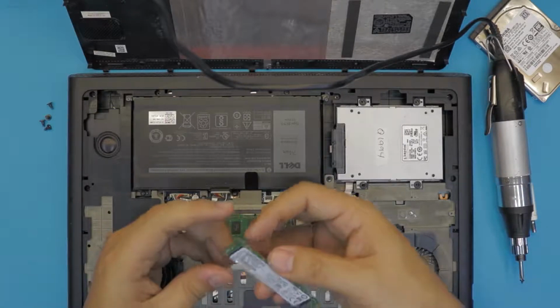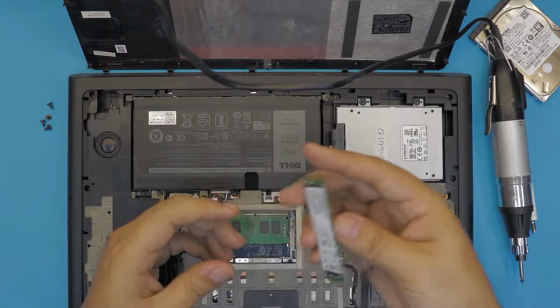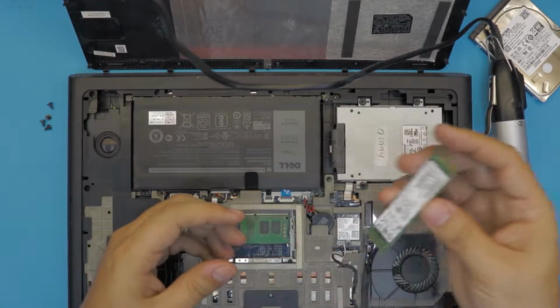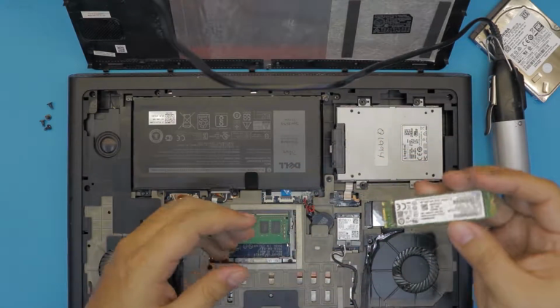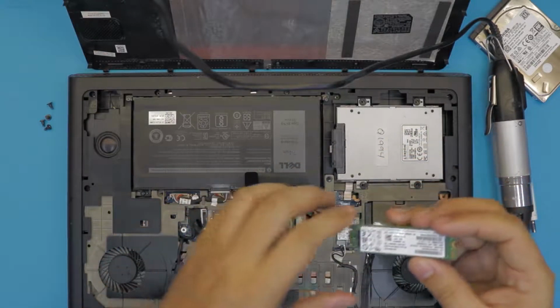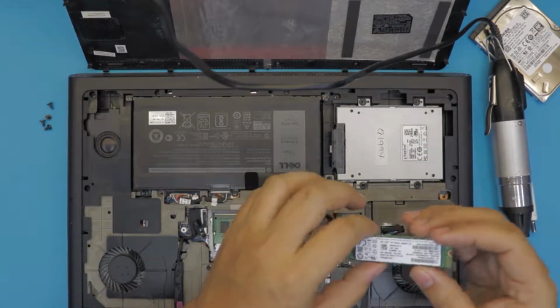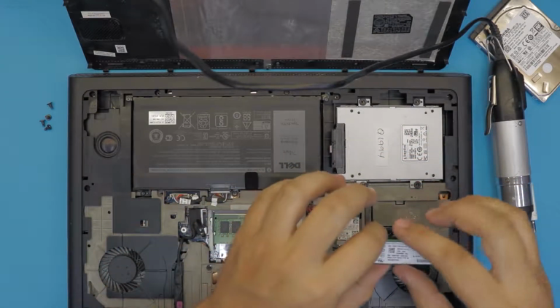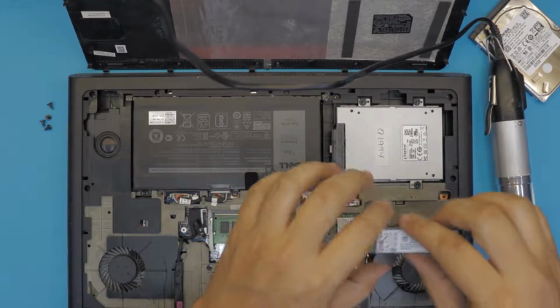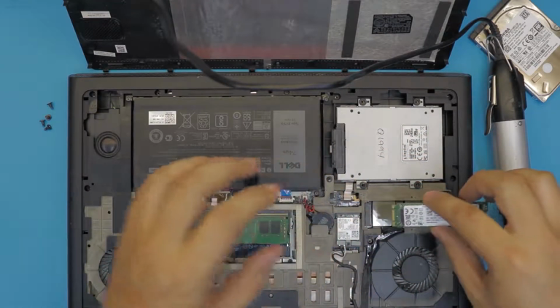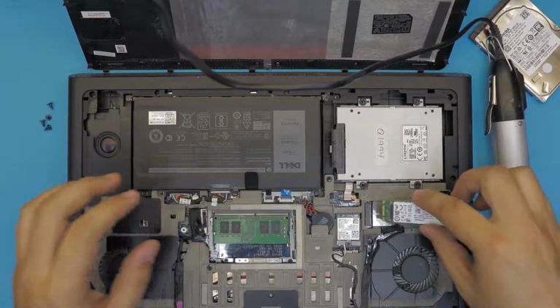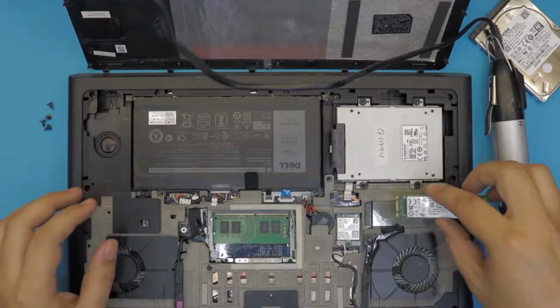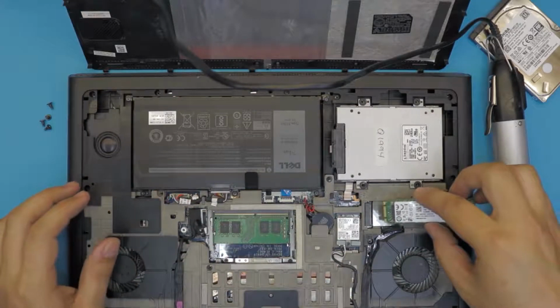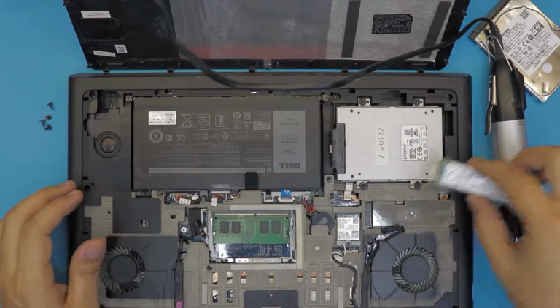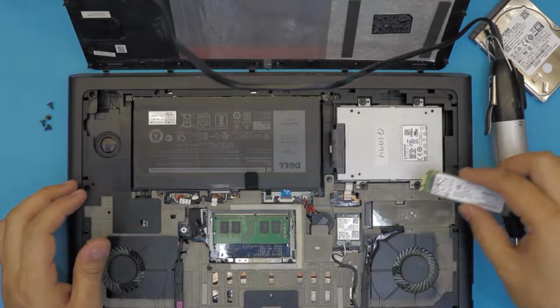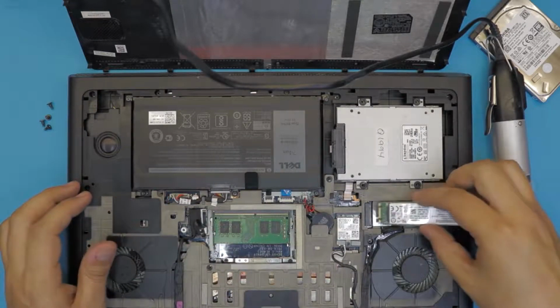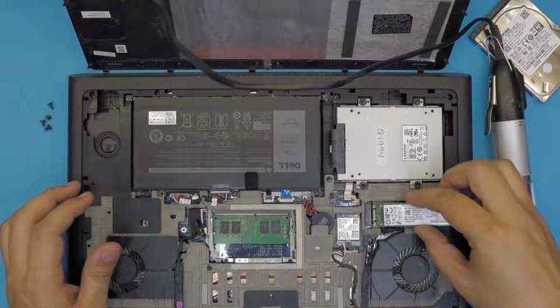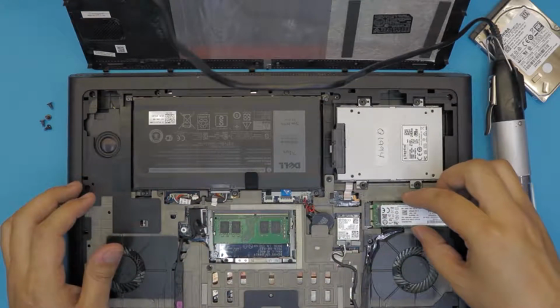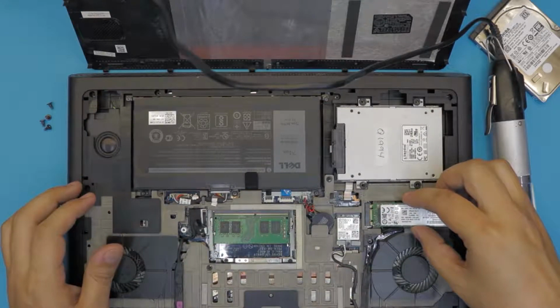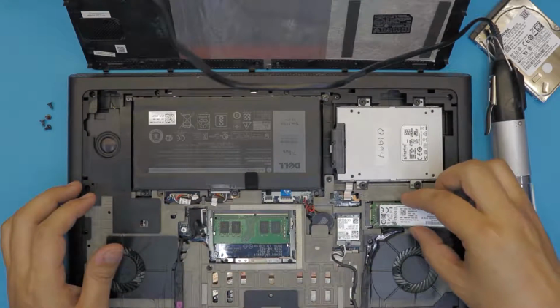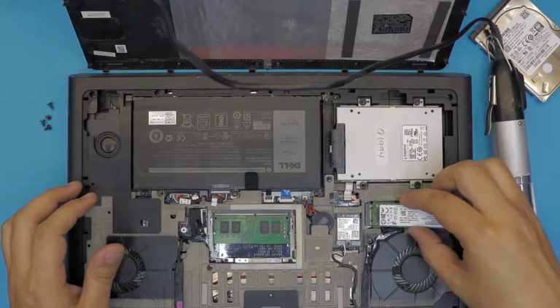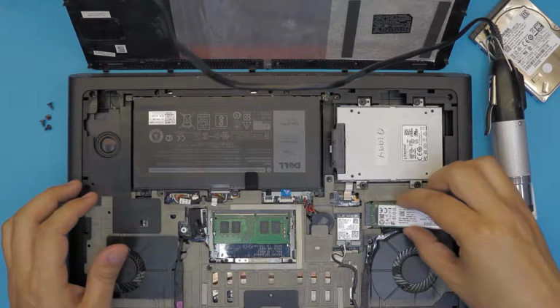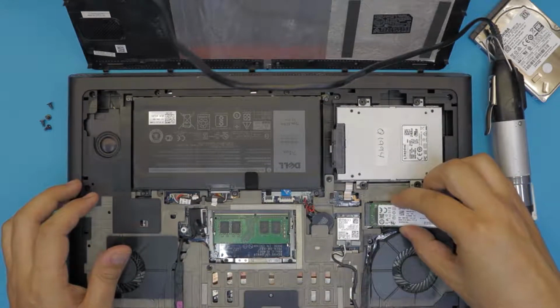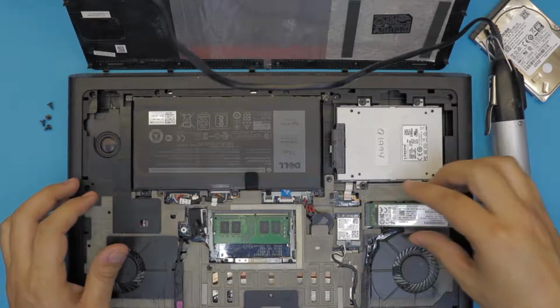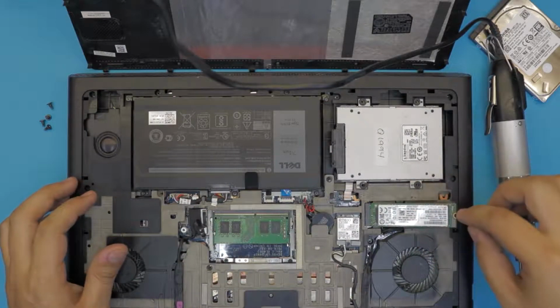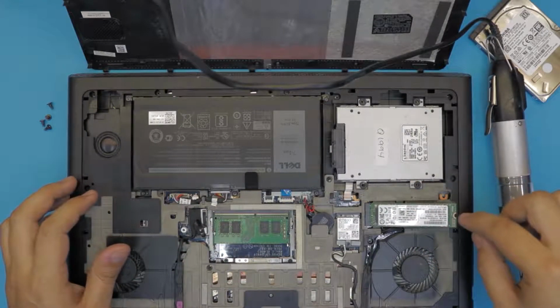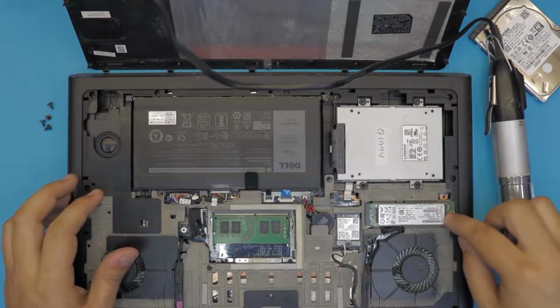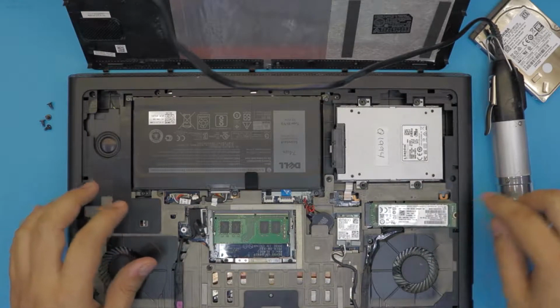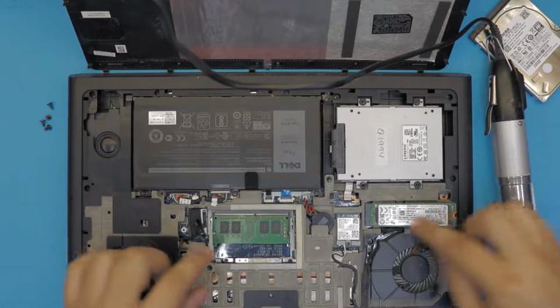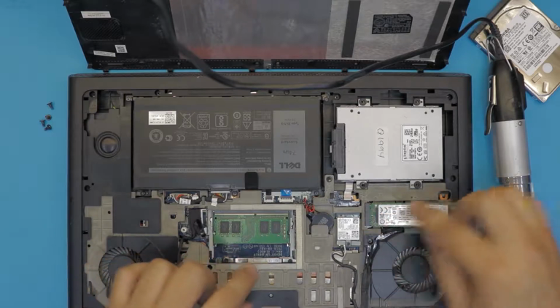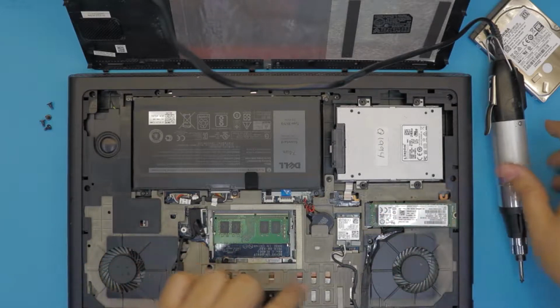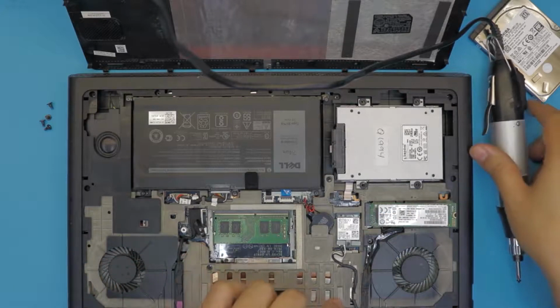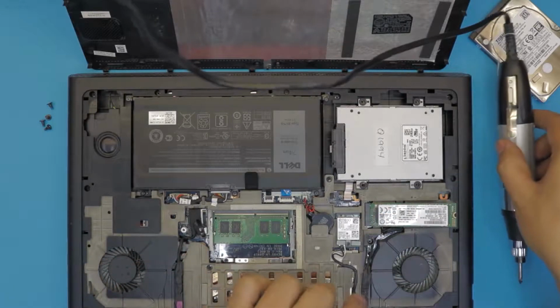This is an M.2 hard drive. When you want to plug it in, insert it at a 45-degree angle, push it down, push it in, and push it down to seat it.